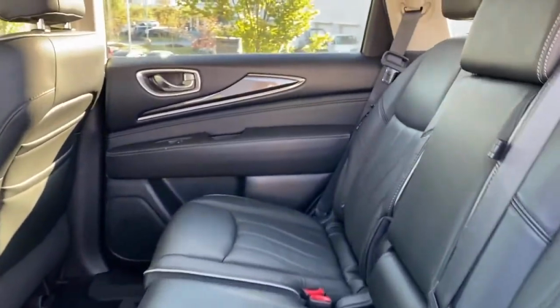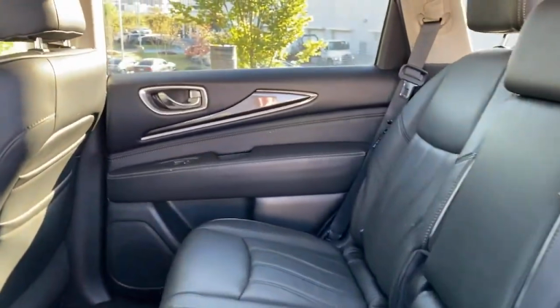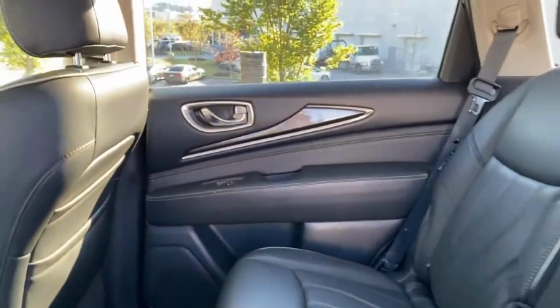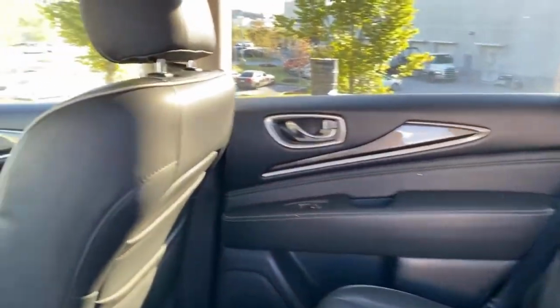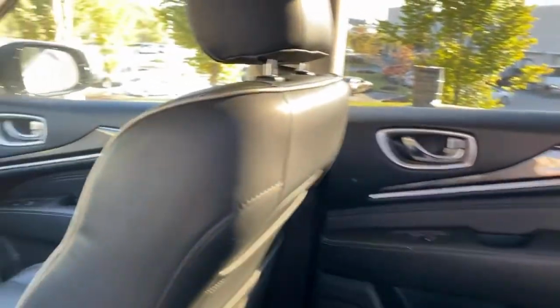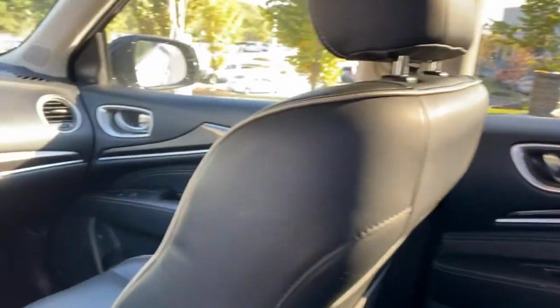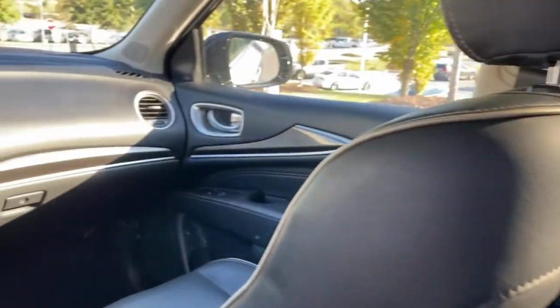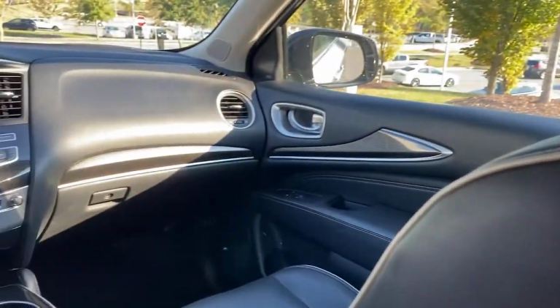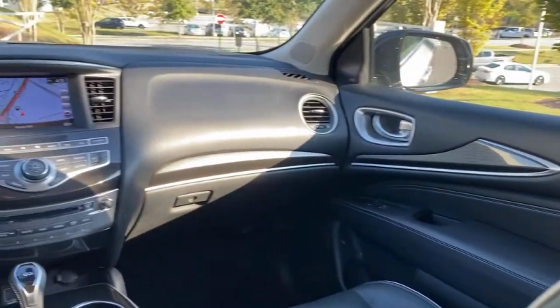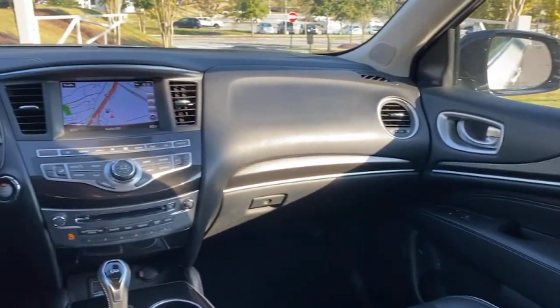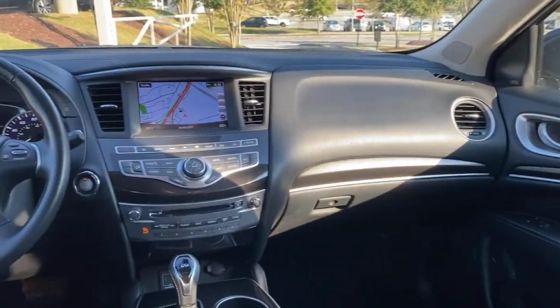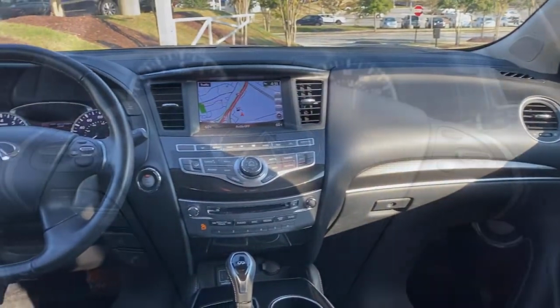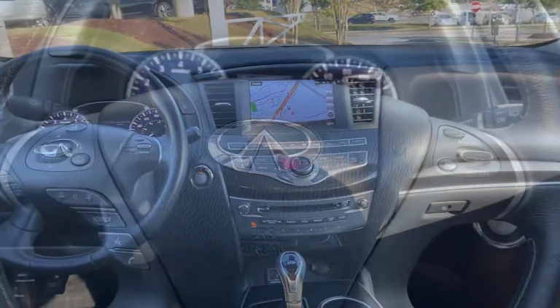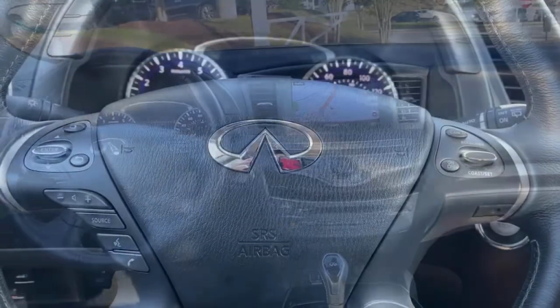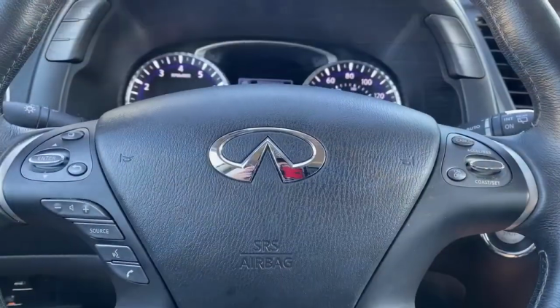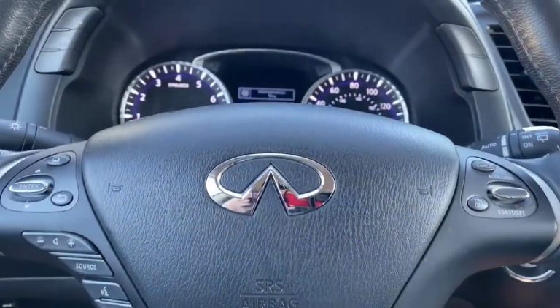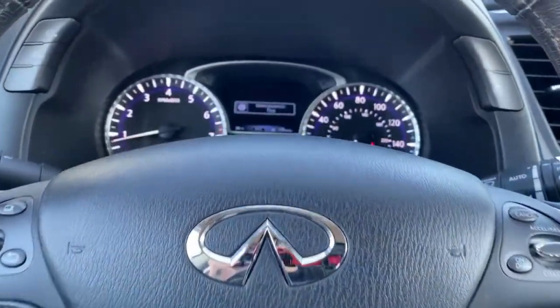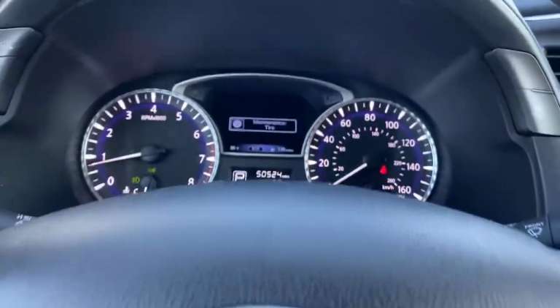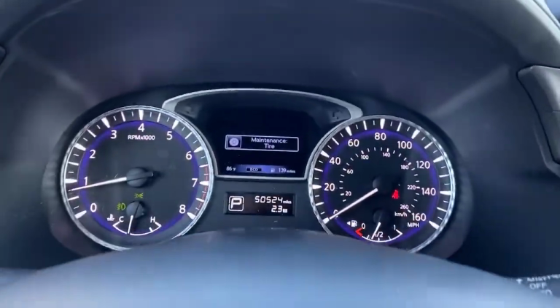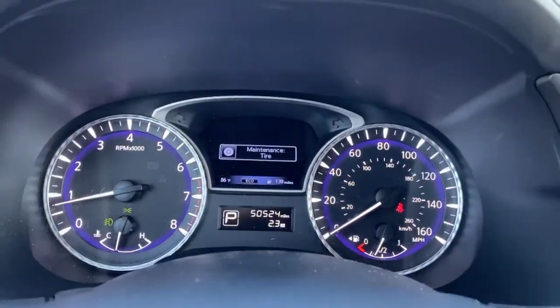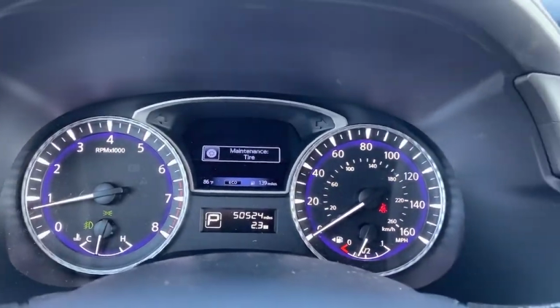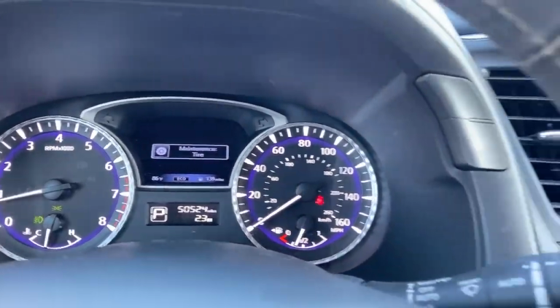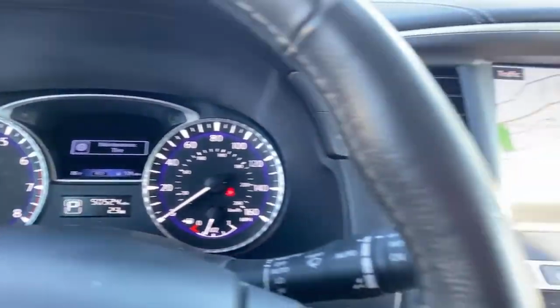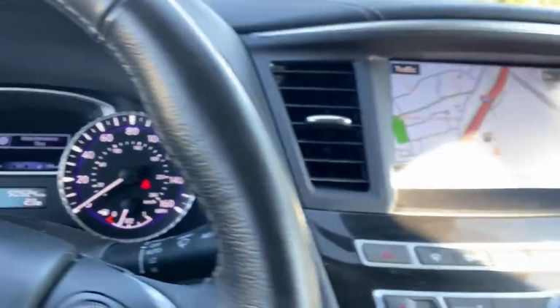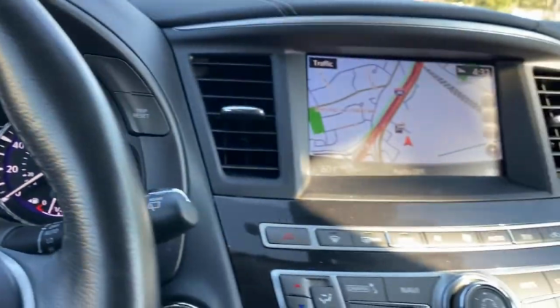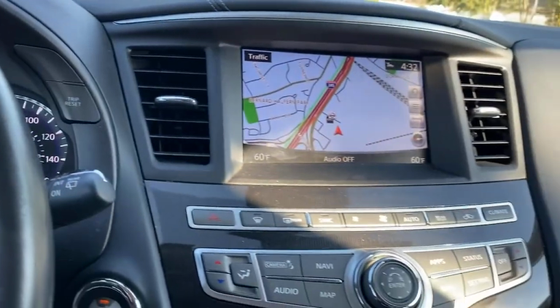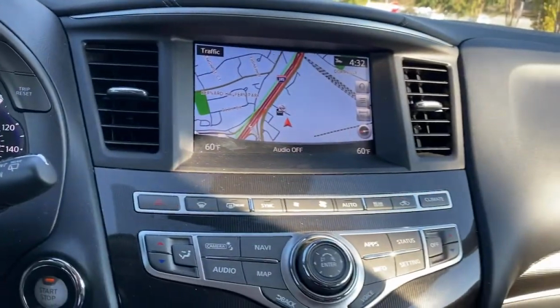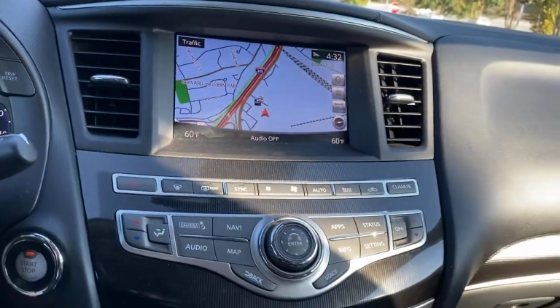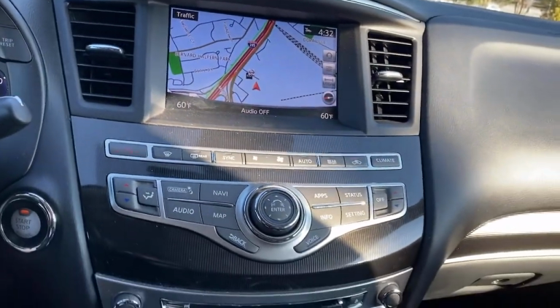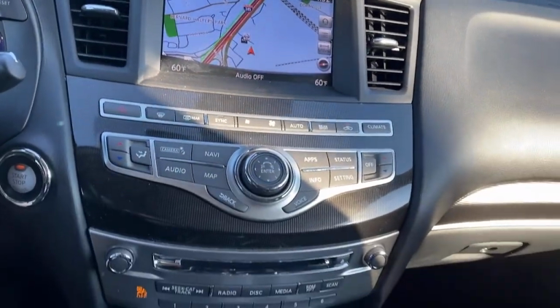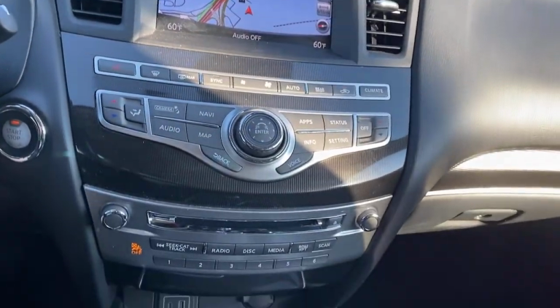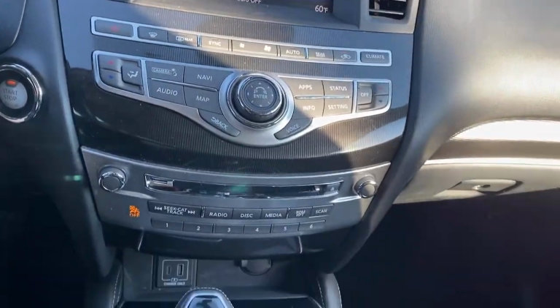These are just some of the great options this vehicle comes with: all-wheel drive, sun/moonroof, keyless entry, and keyless start.